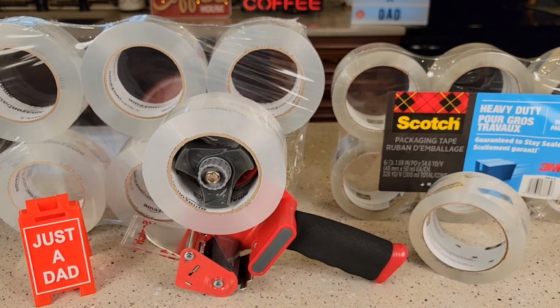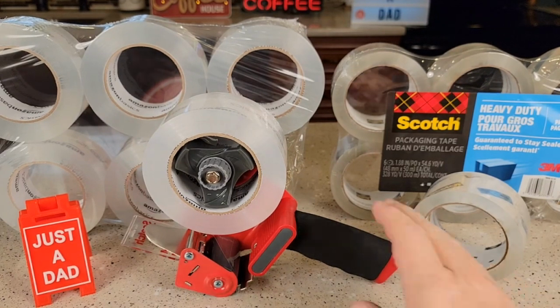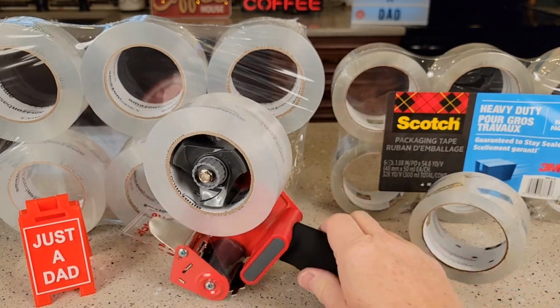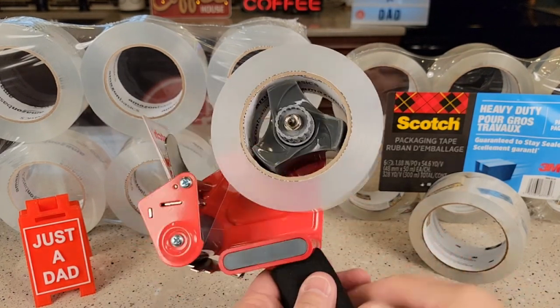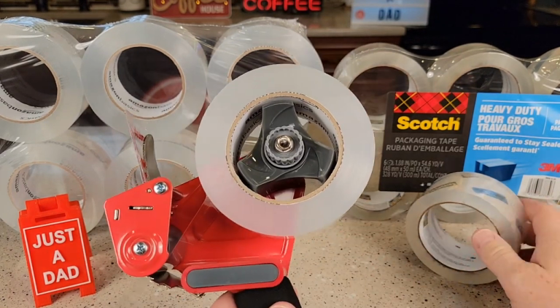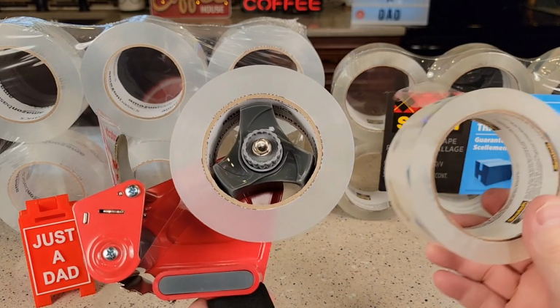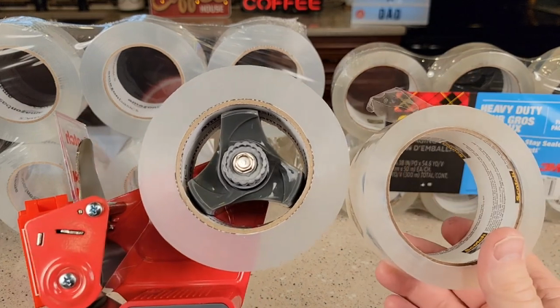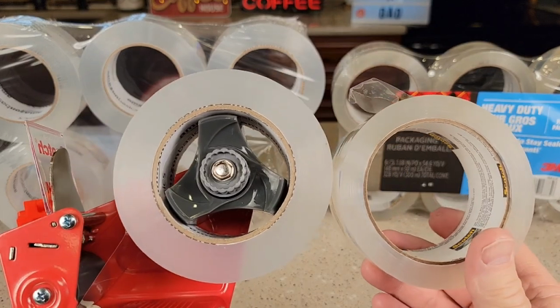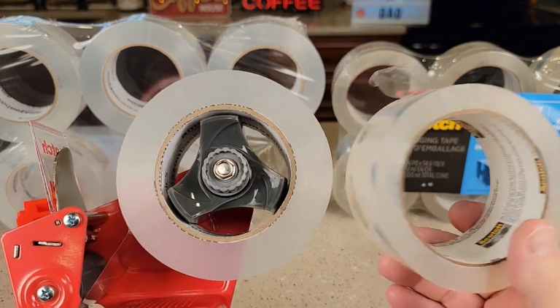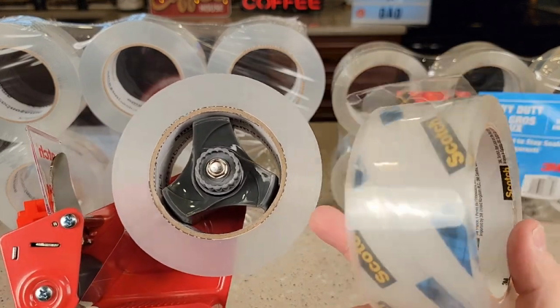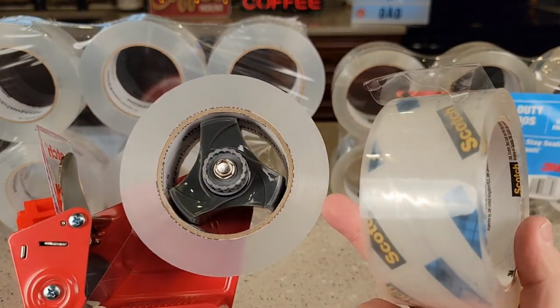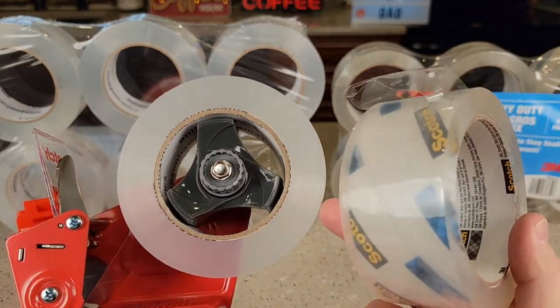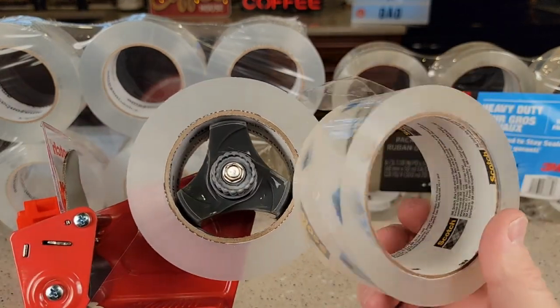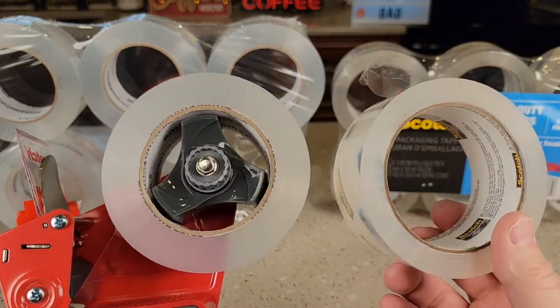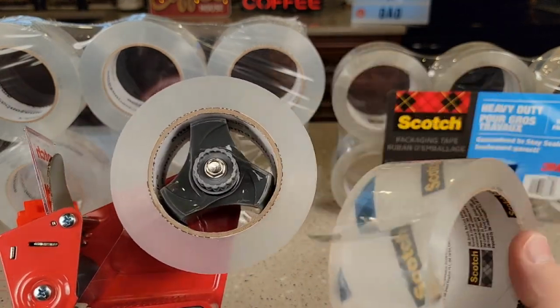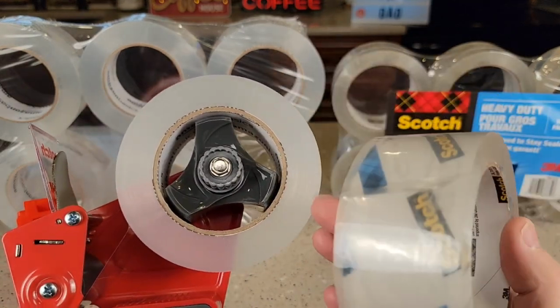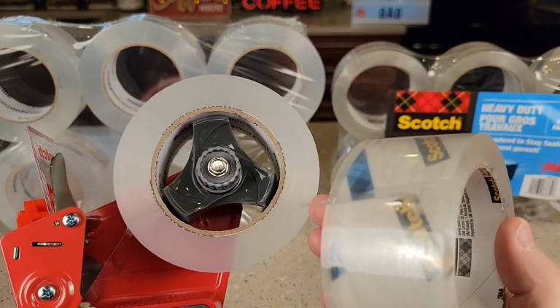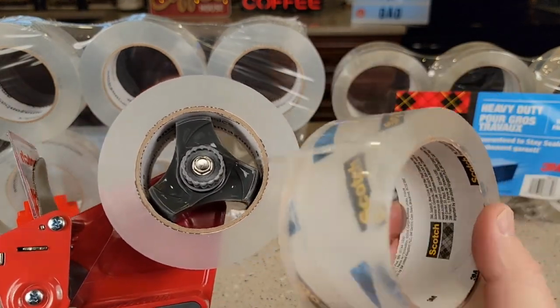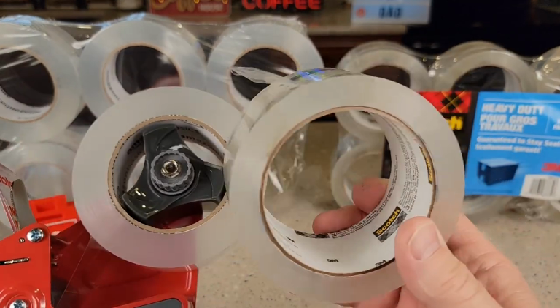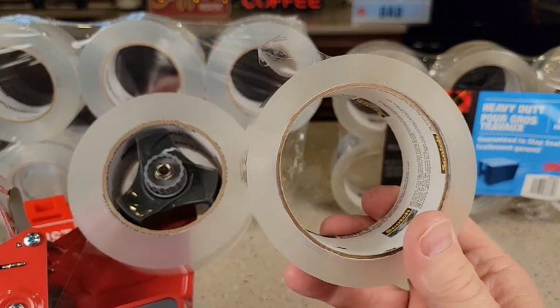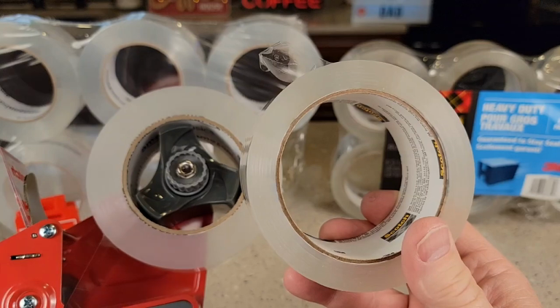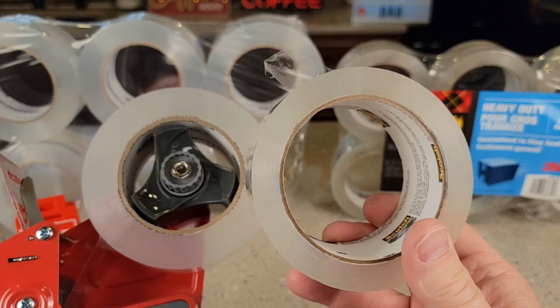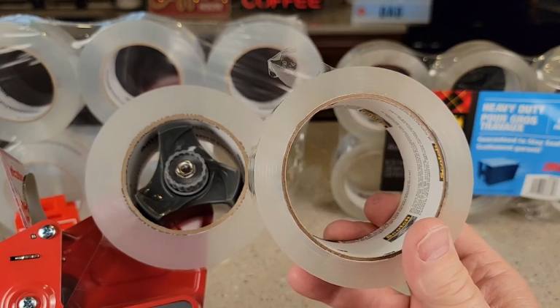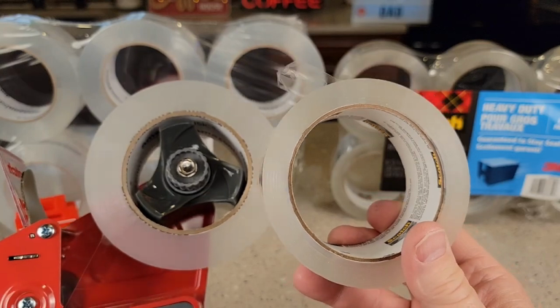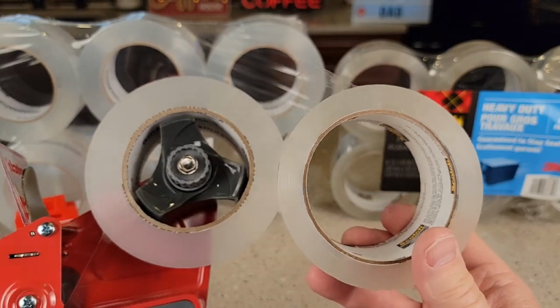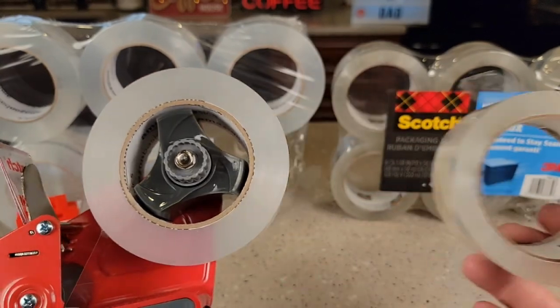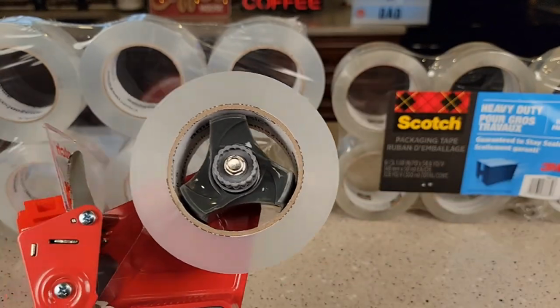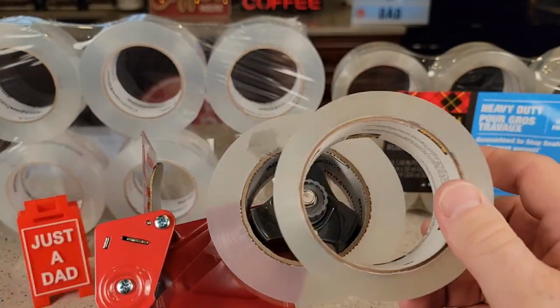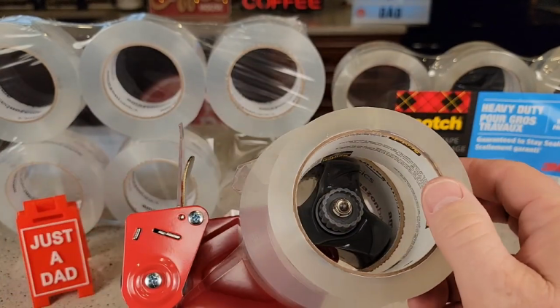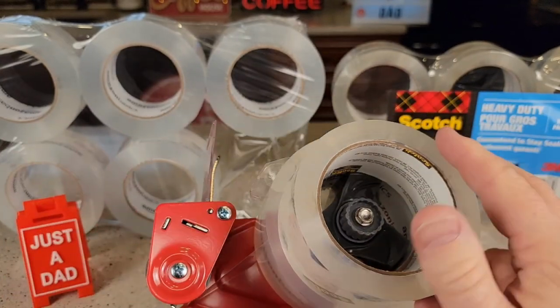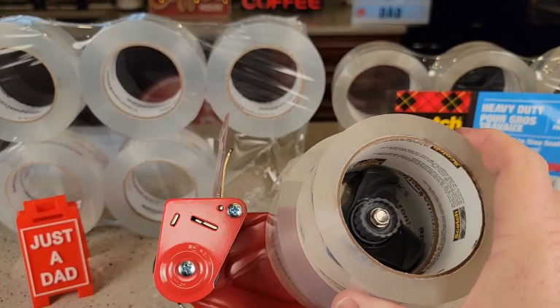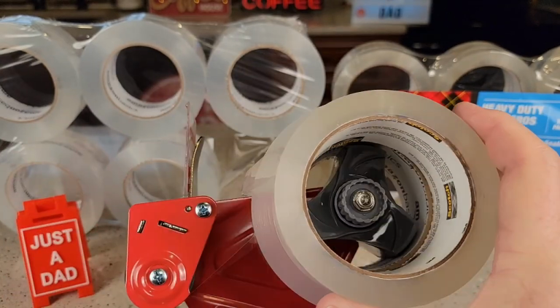Right off the bat, the rolls — the Amazon Basics, you do get twice as much tape. It's got 109 yards. This roll has 54.6 yards. So you do notice that it is quite a bit bigger.